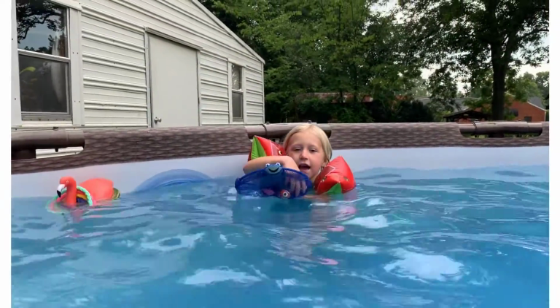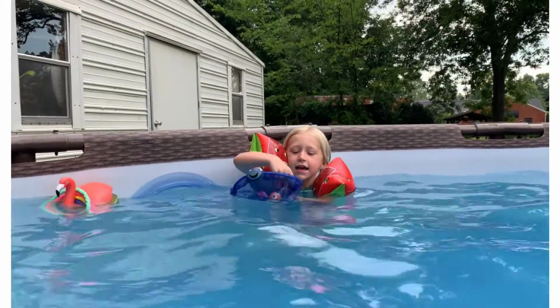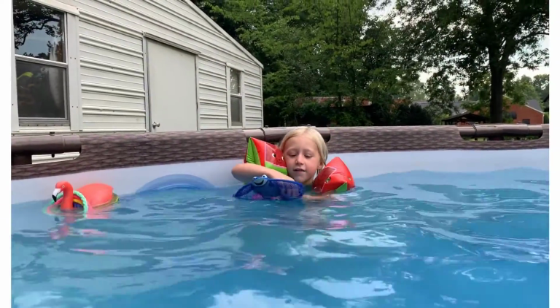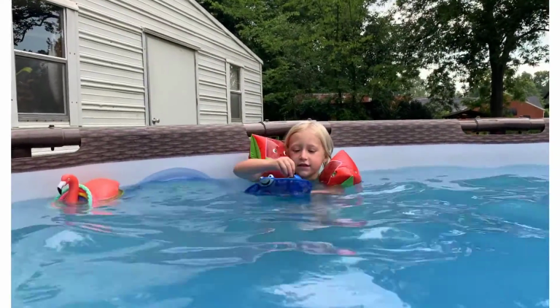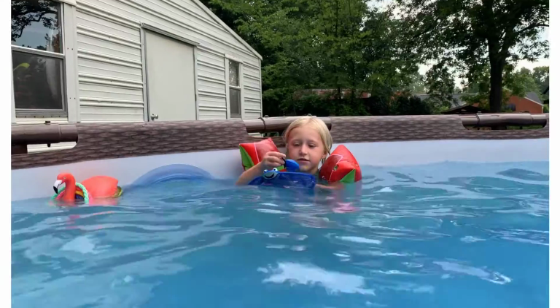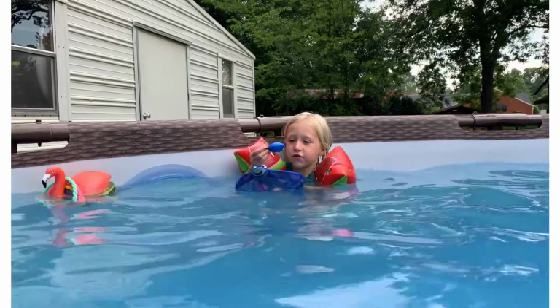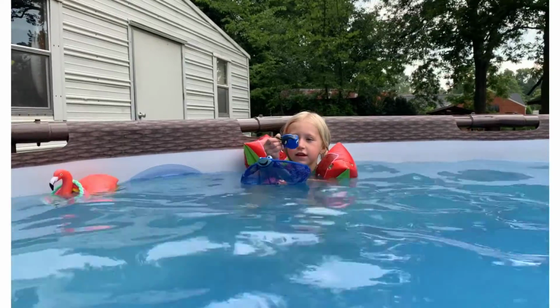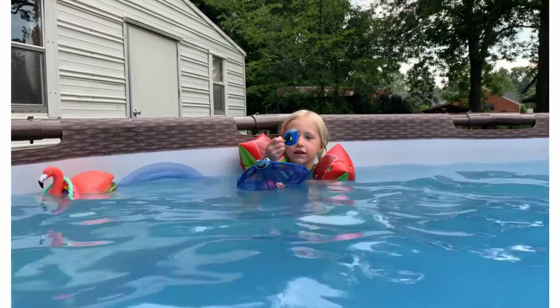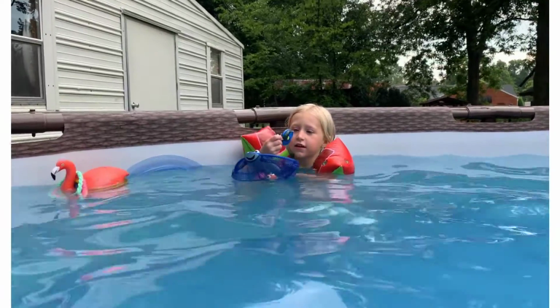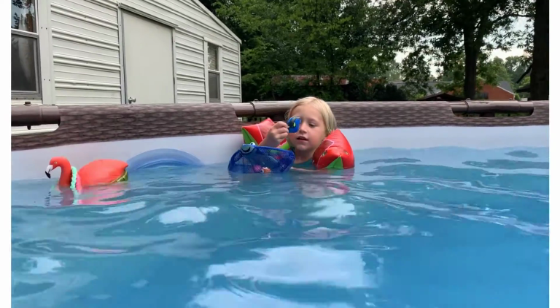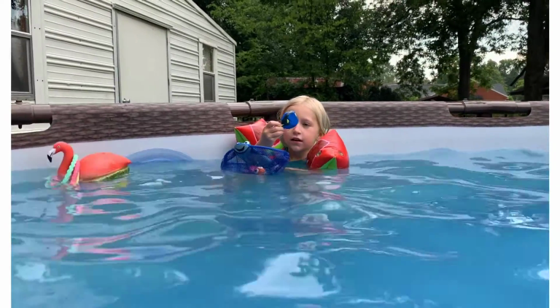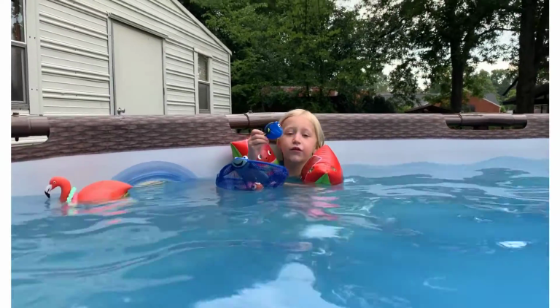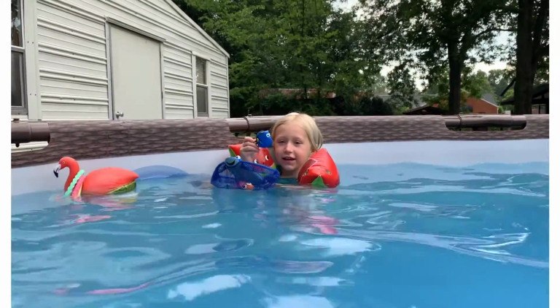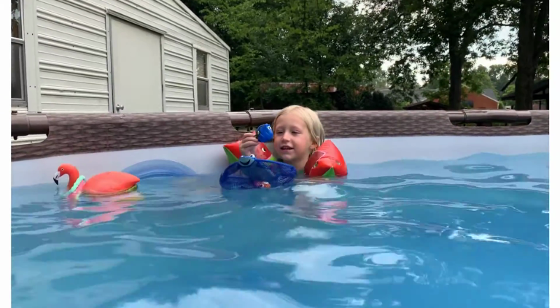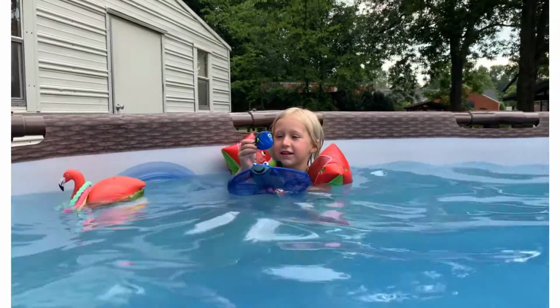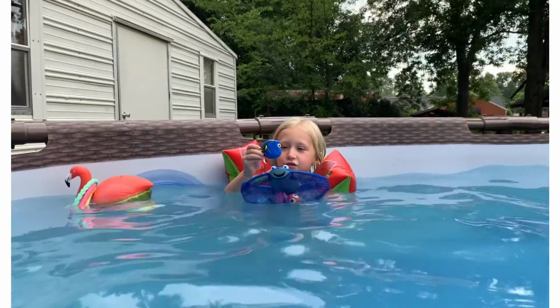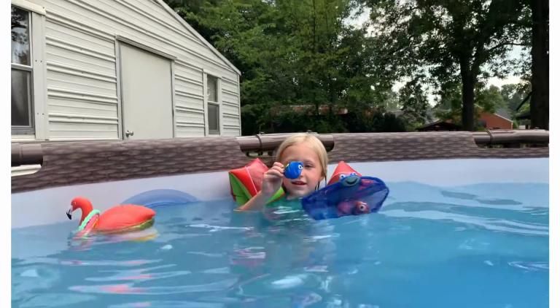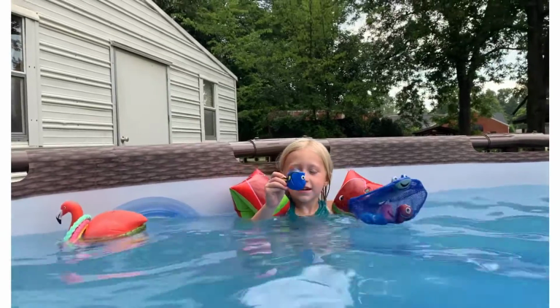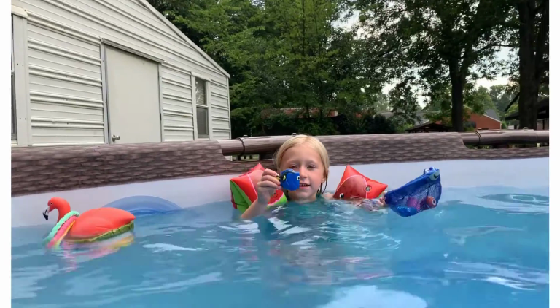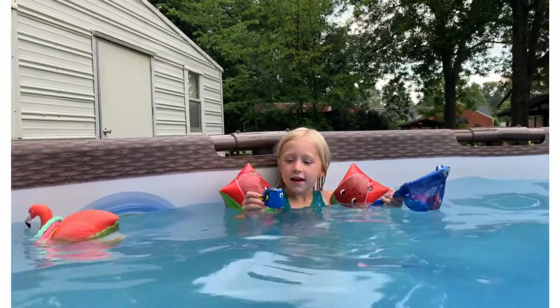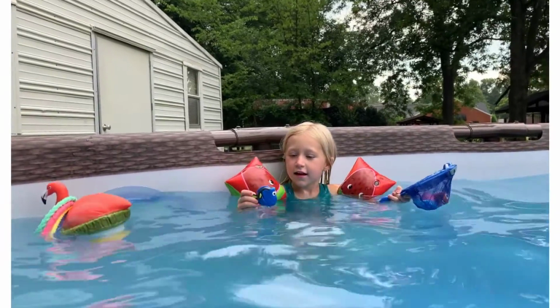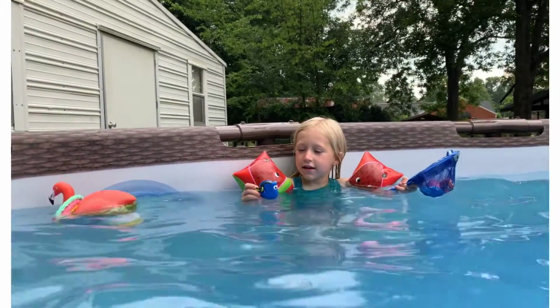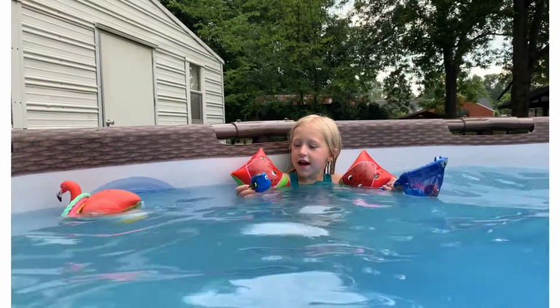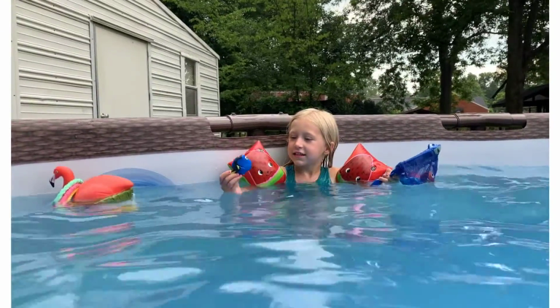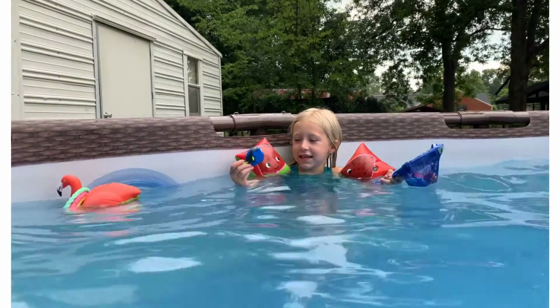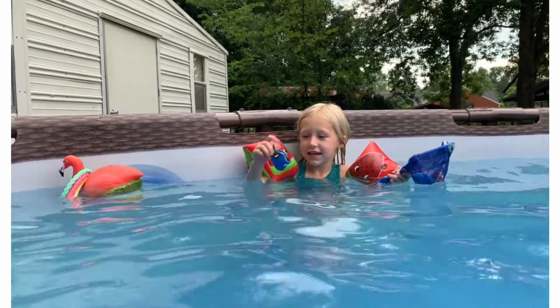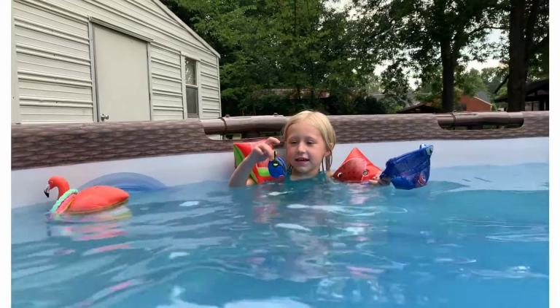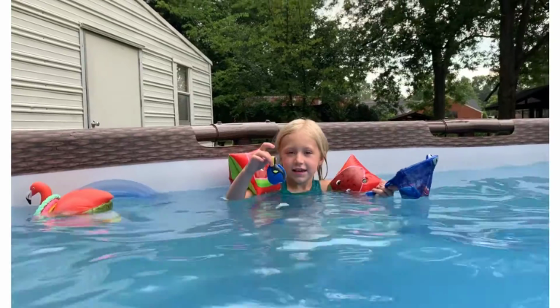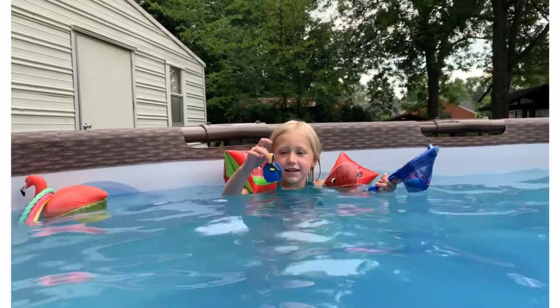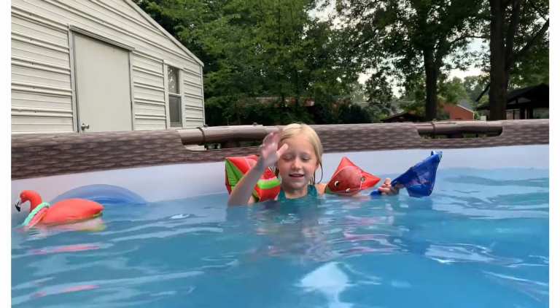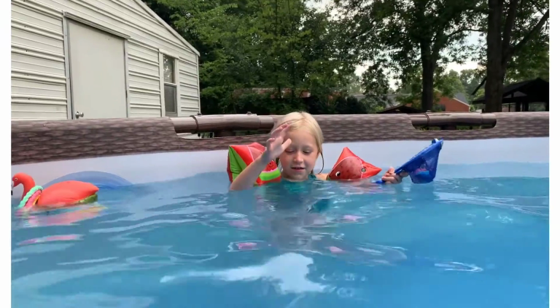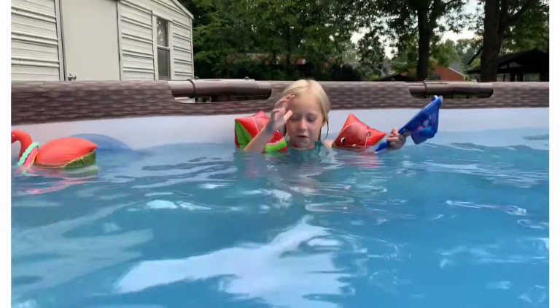I have Dory. What is Dory going to do? Sink. You think she's going to sink? Let's see. Oh, she did.